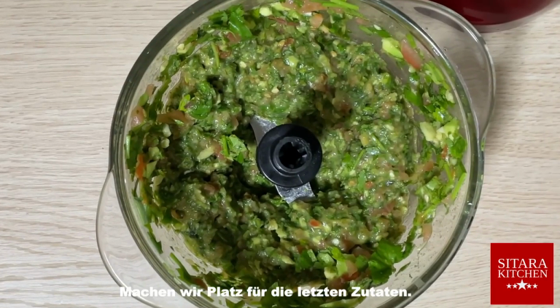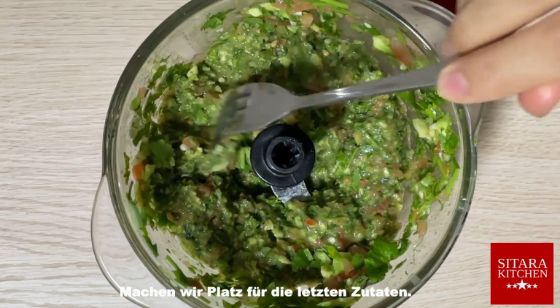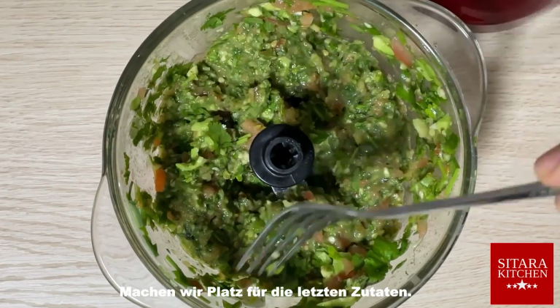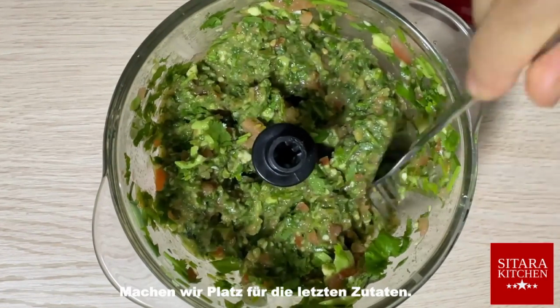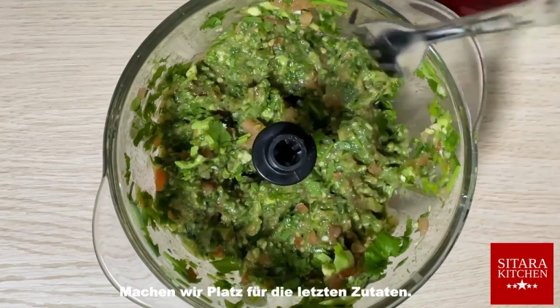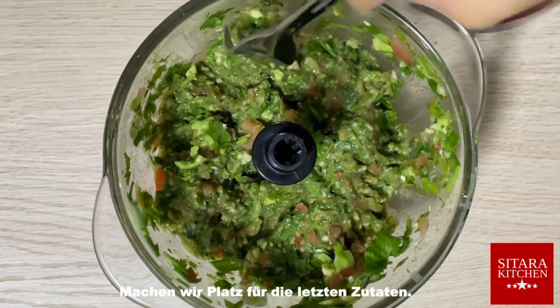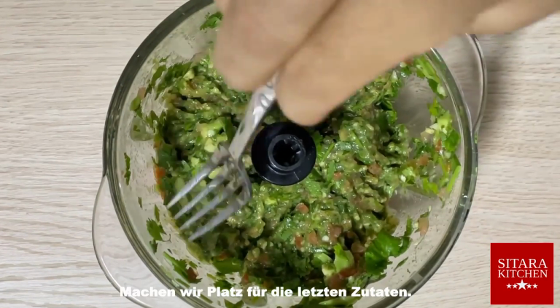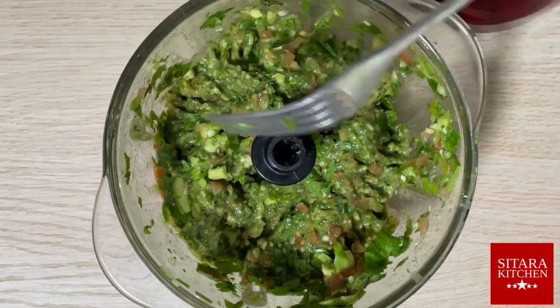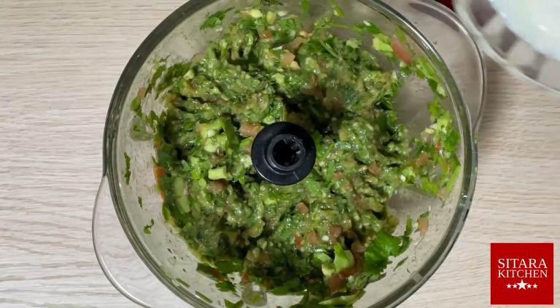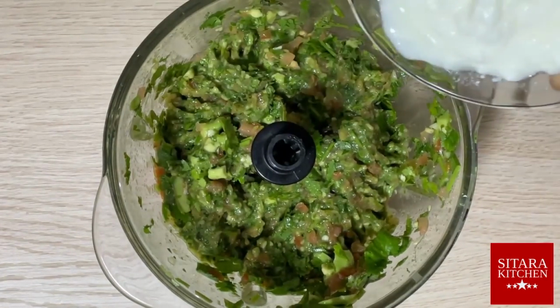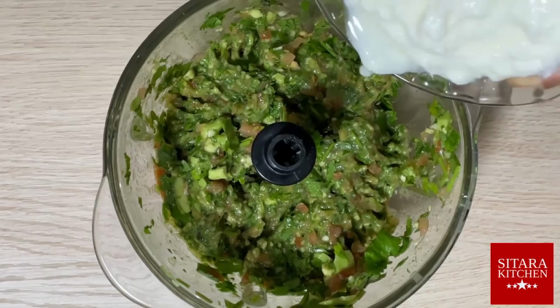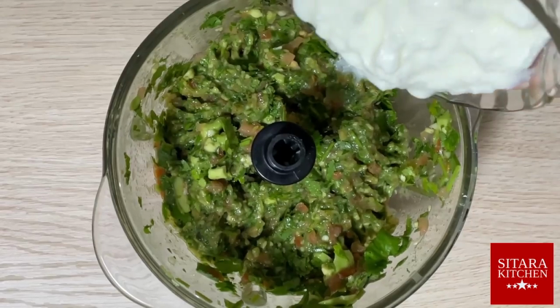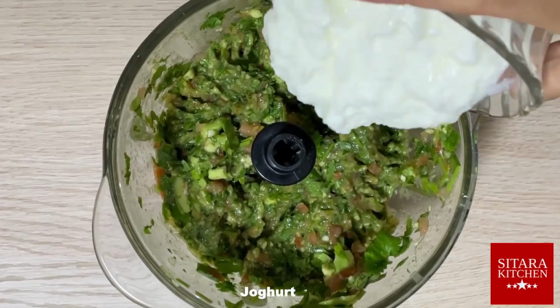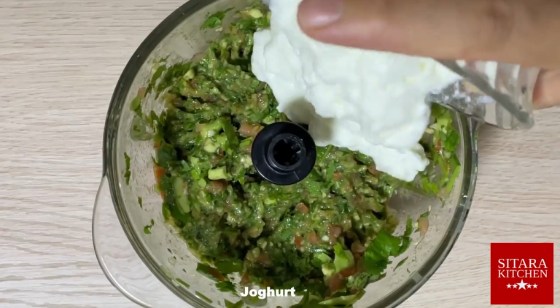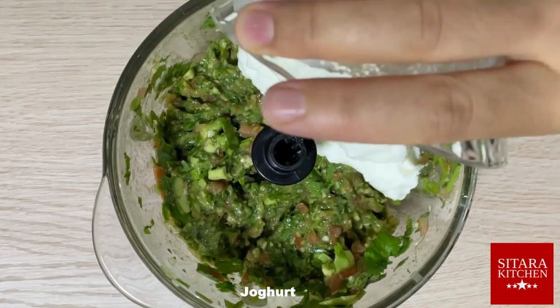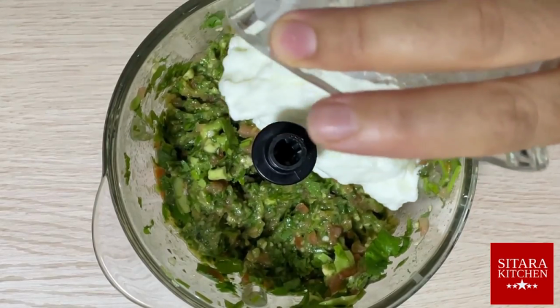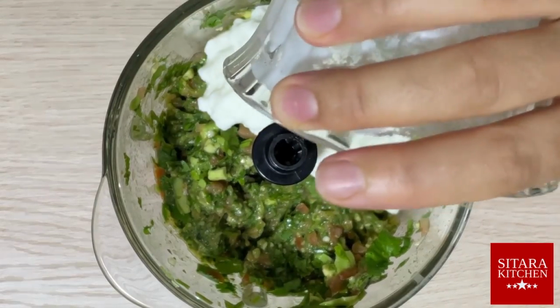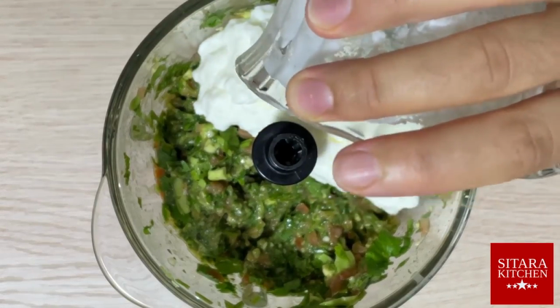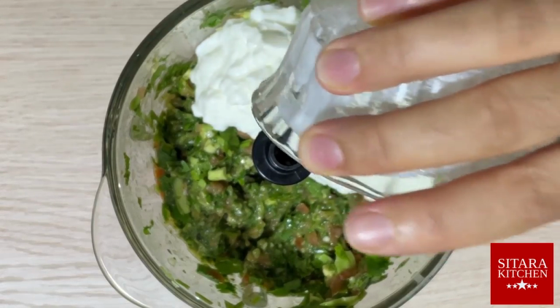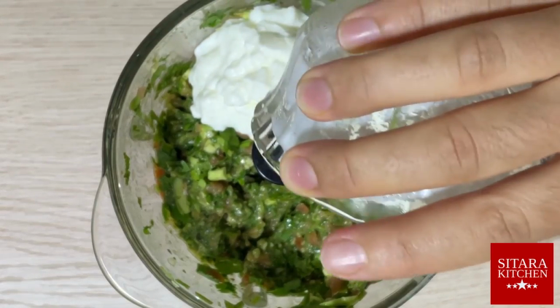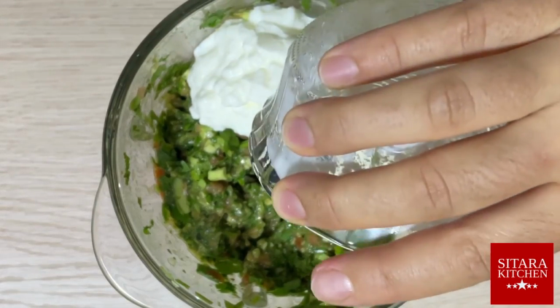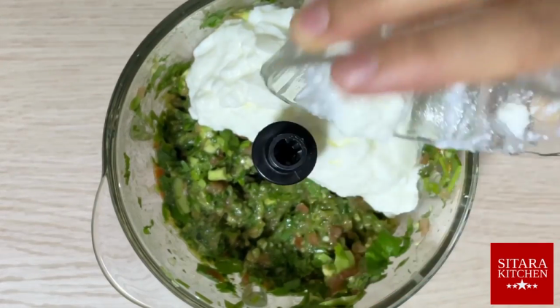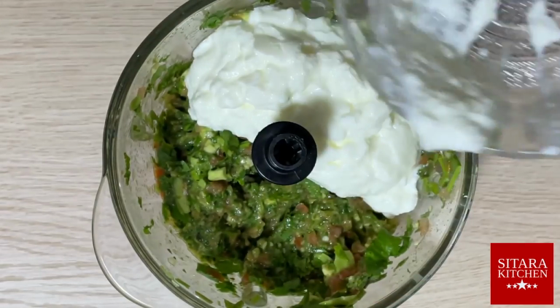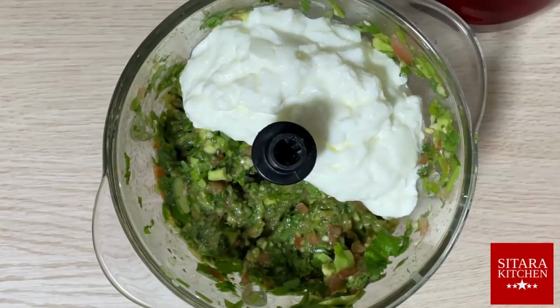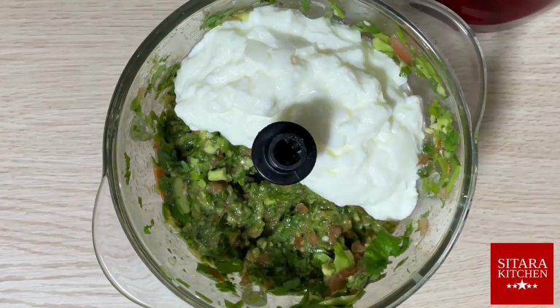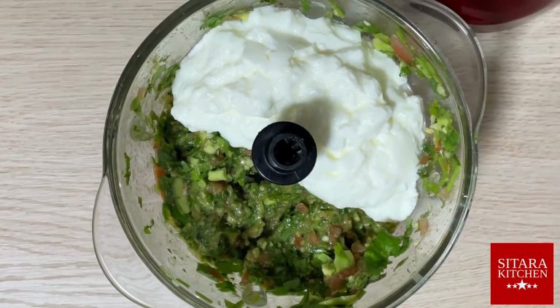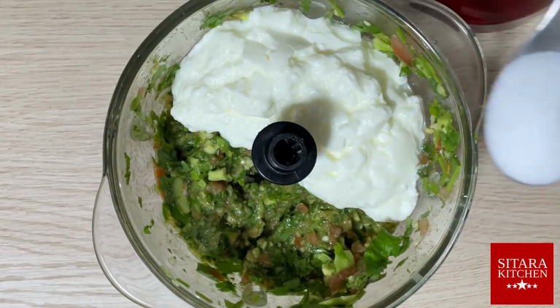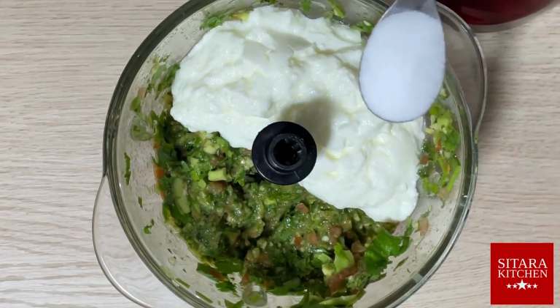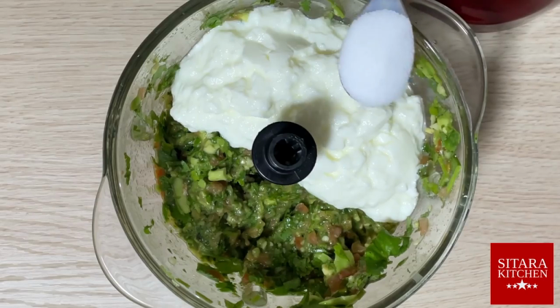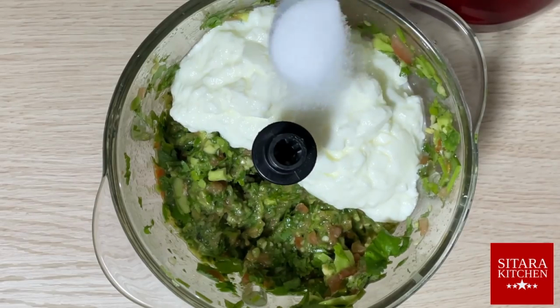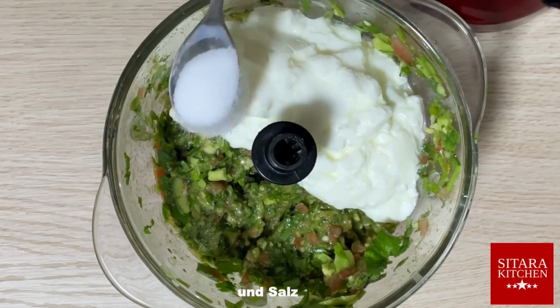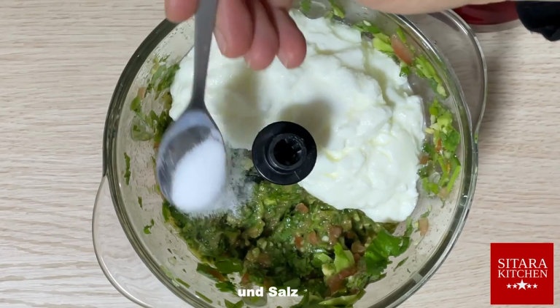Let's make some room for the last ingredients: yogurt and salt.